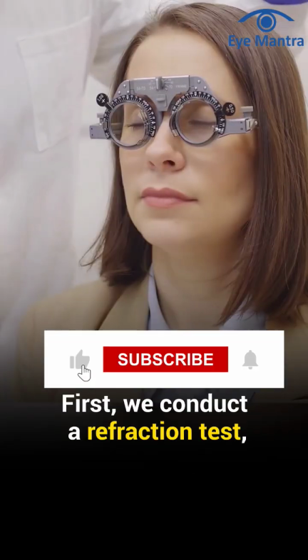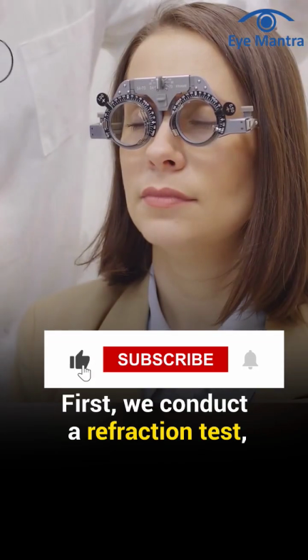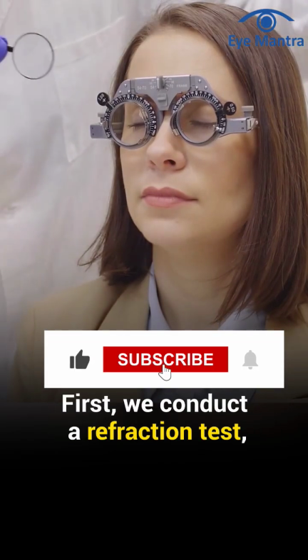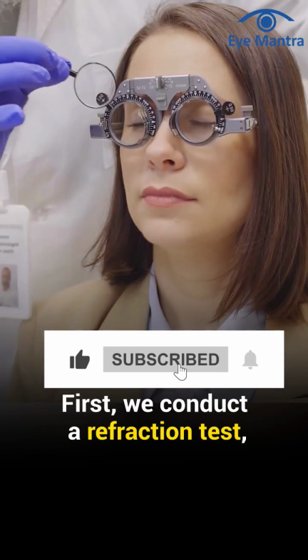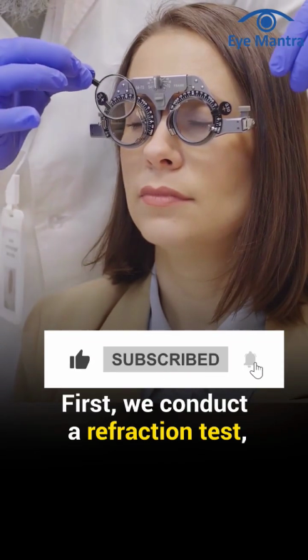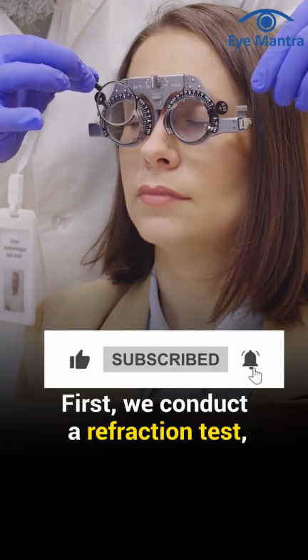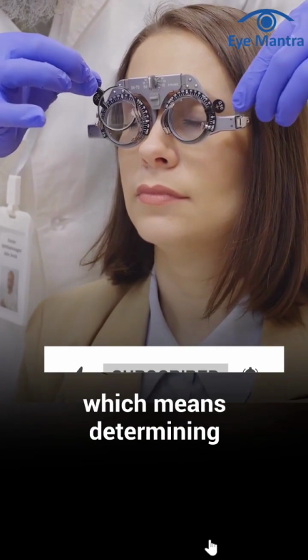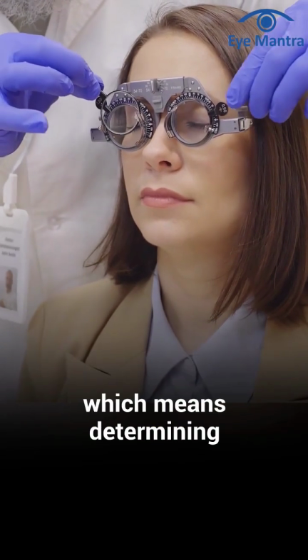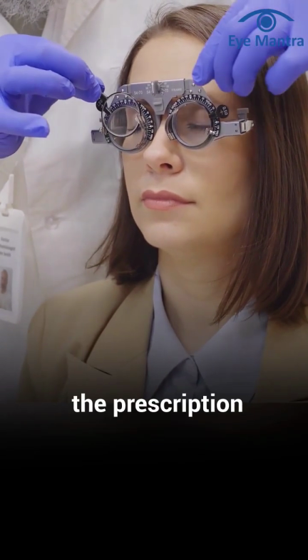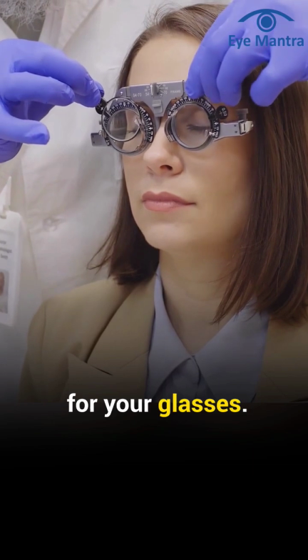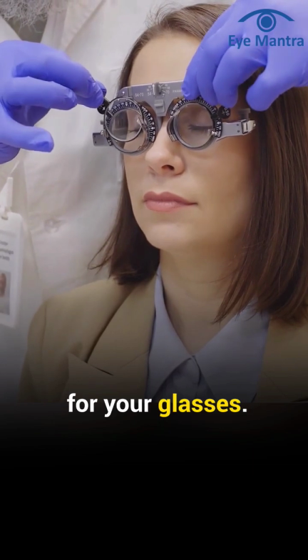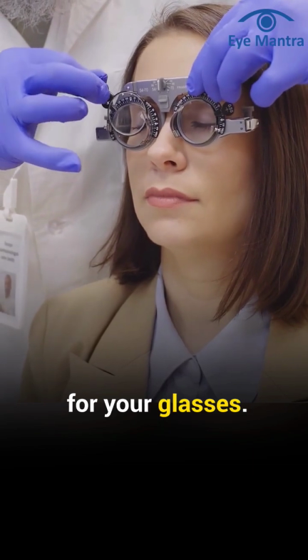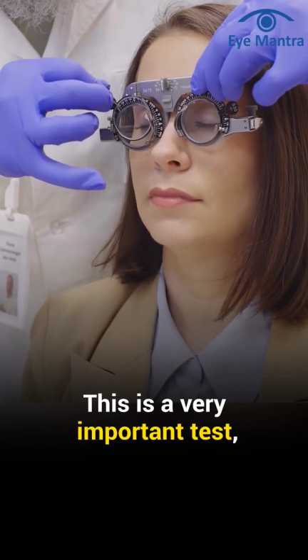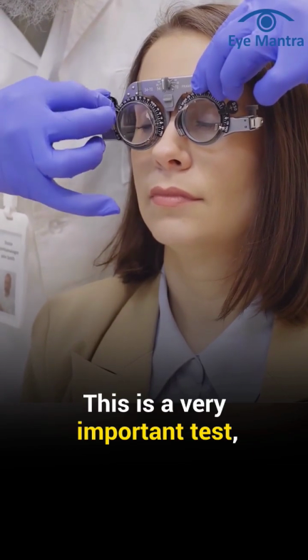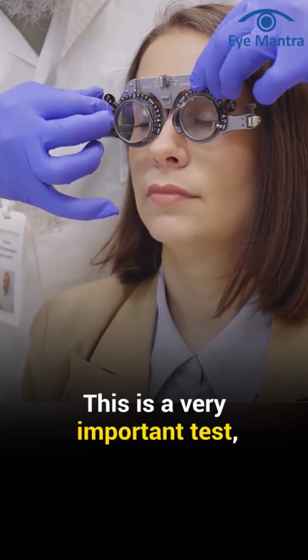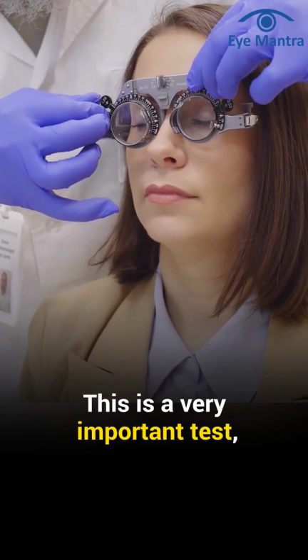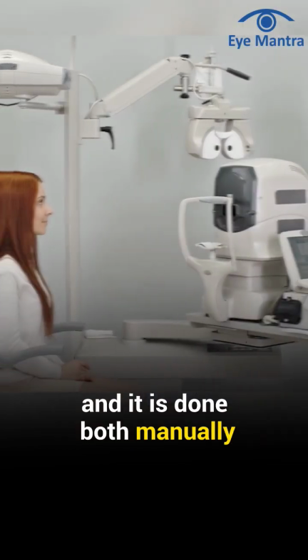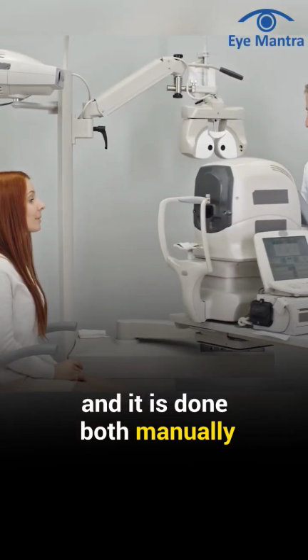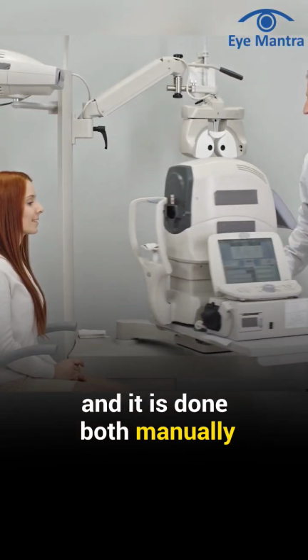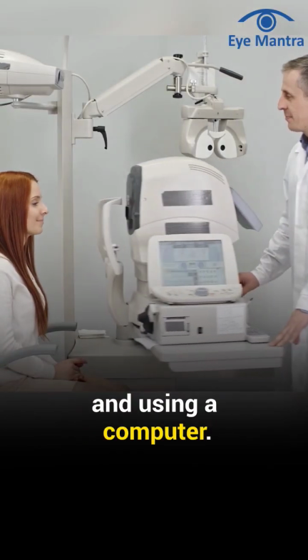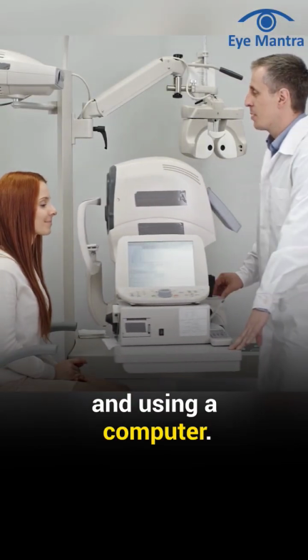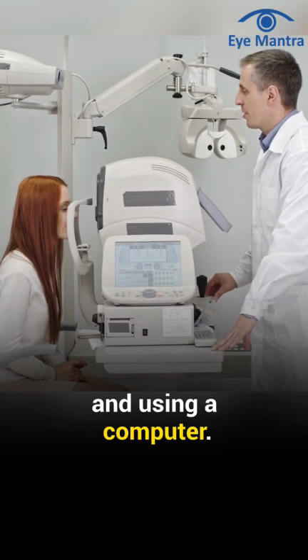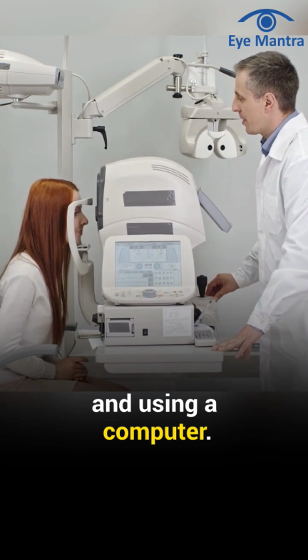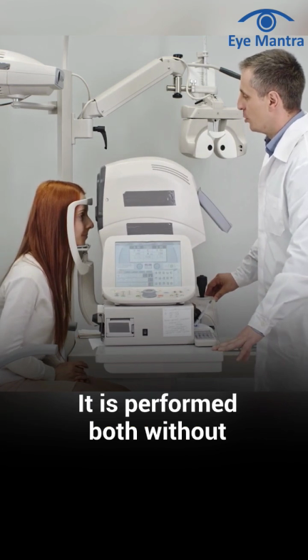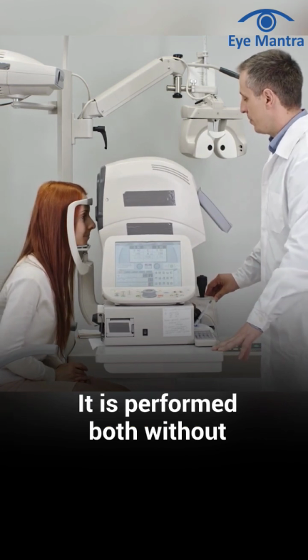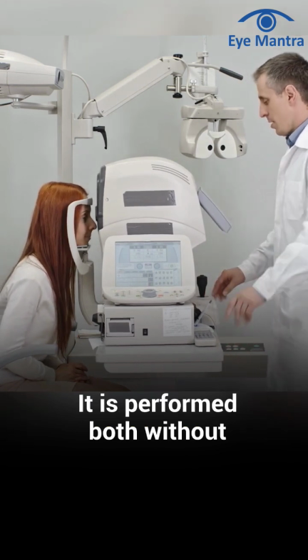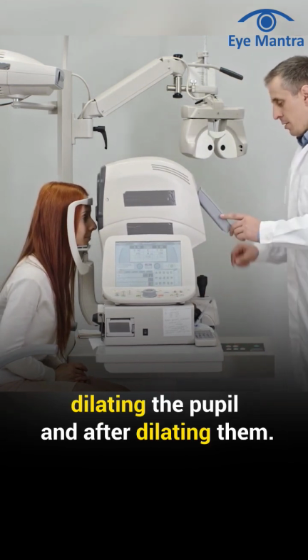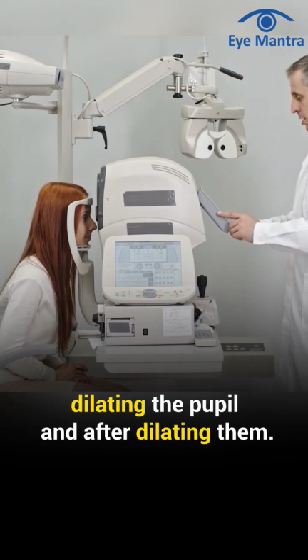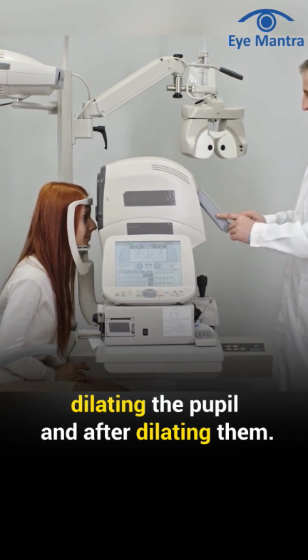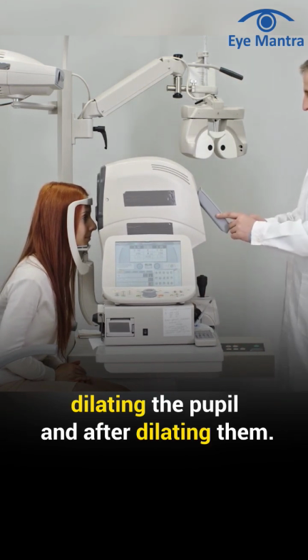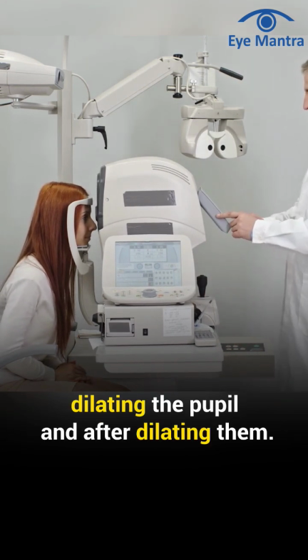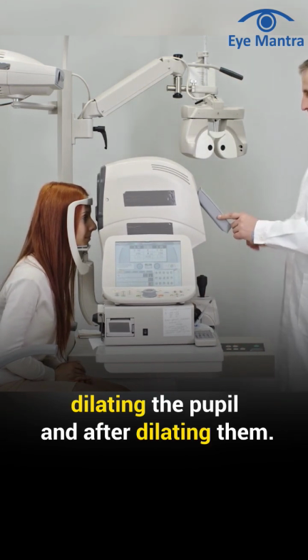First, we conduct a refraction test, which means determining the prescription for your glasses. This is a very important test, and it is done both manually and using a computer. It is performed both without dilating the pupils and after dilating them.